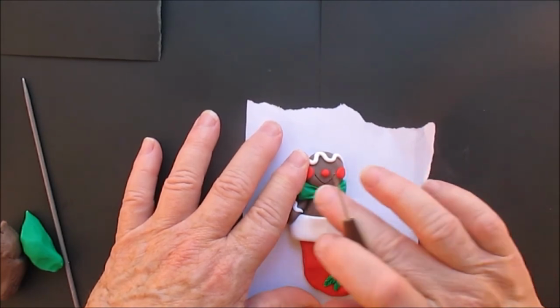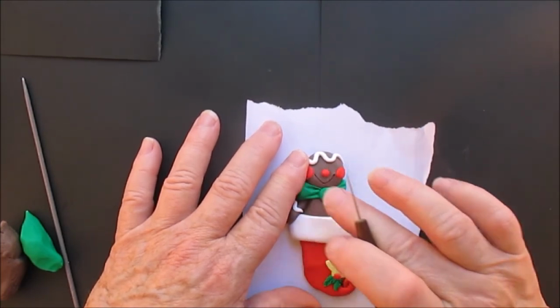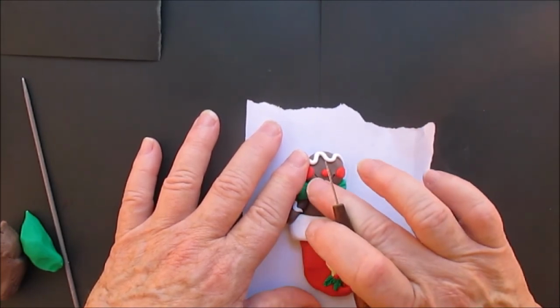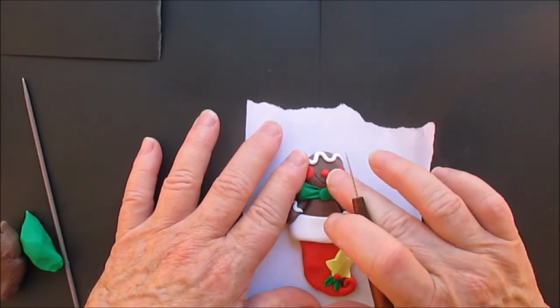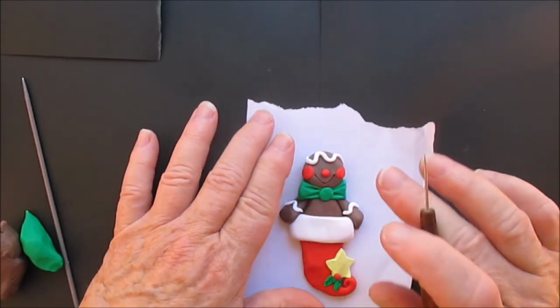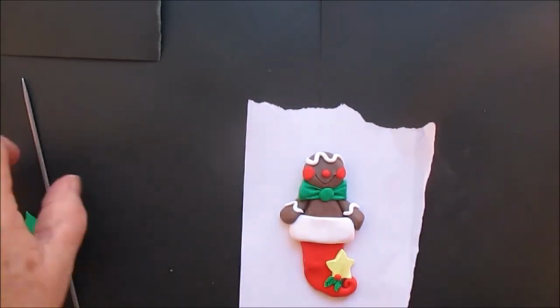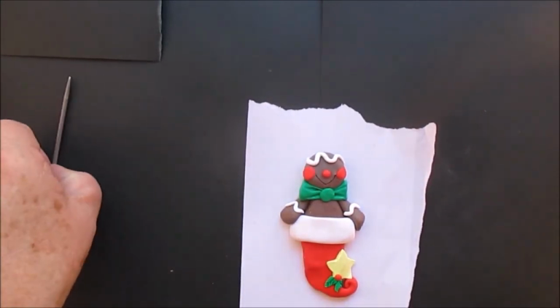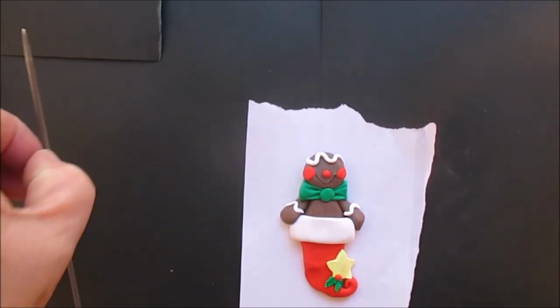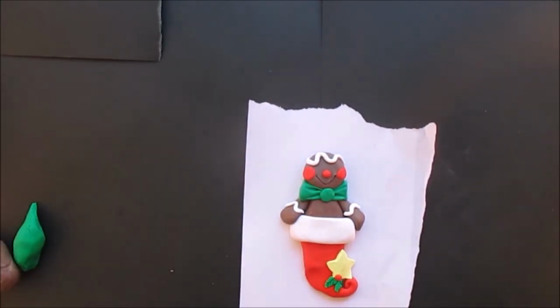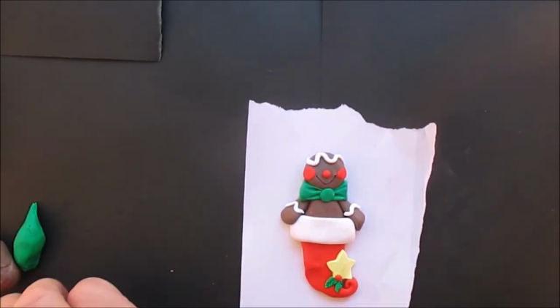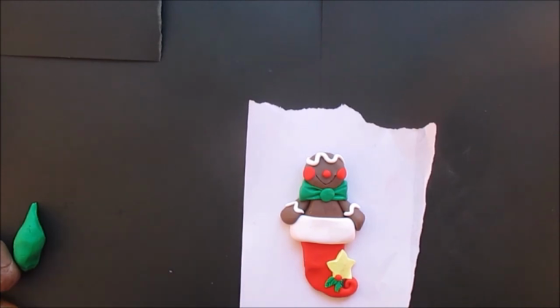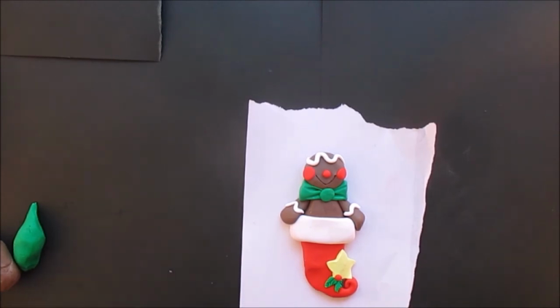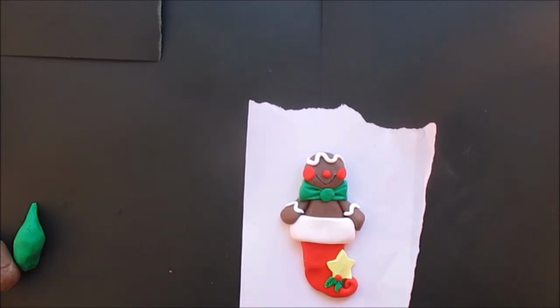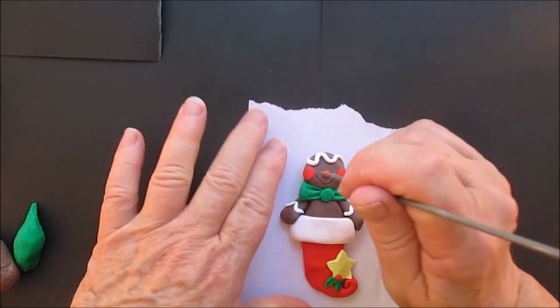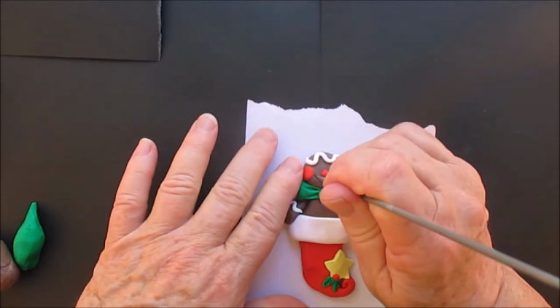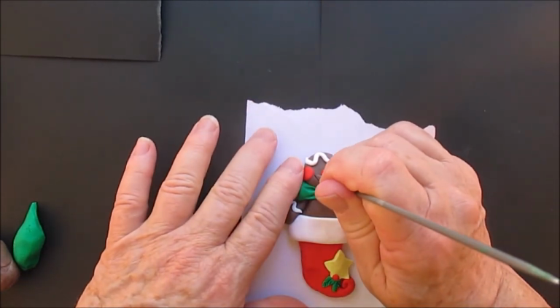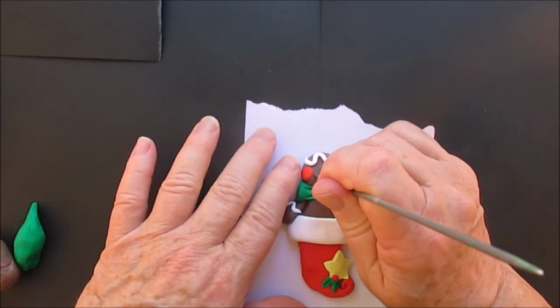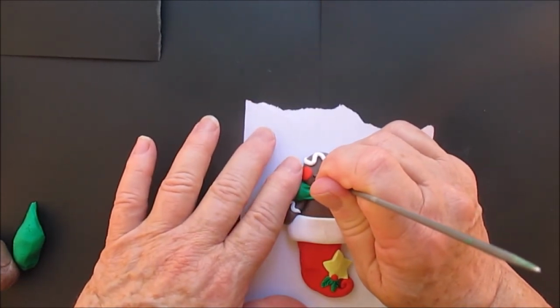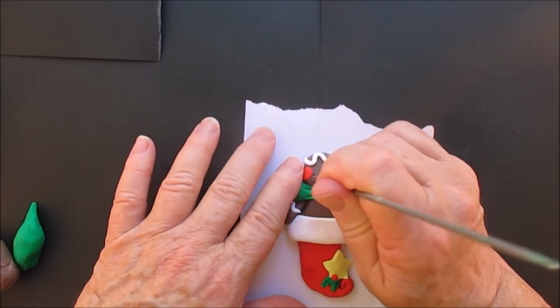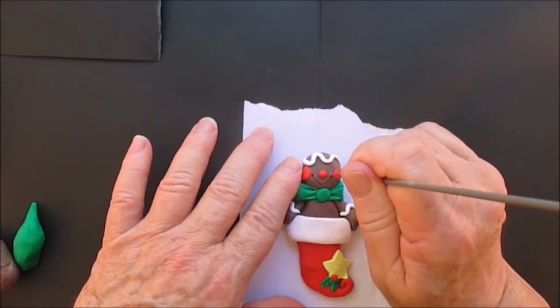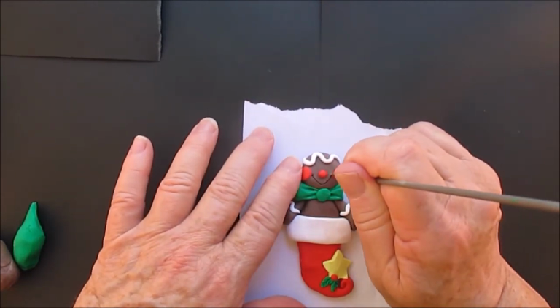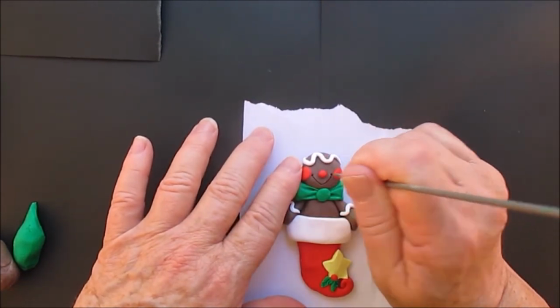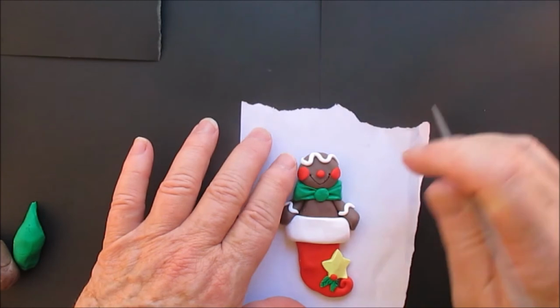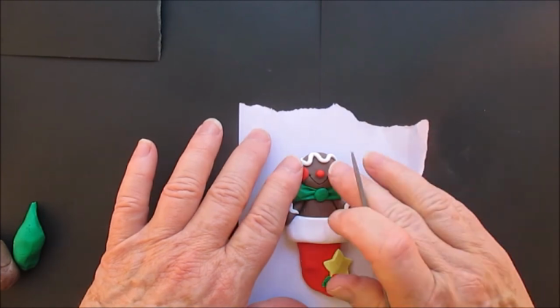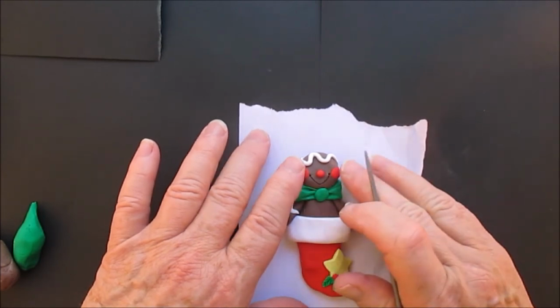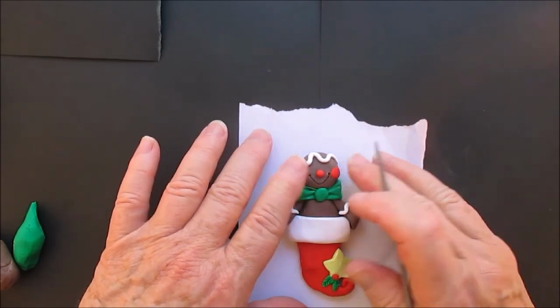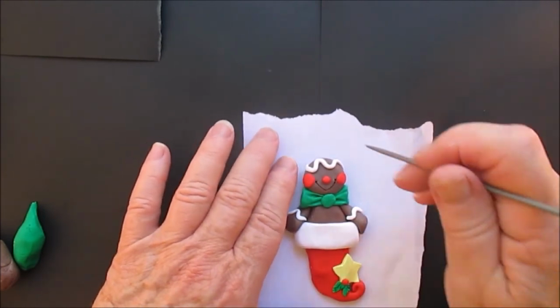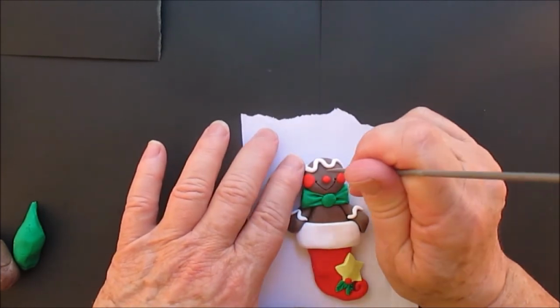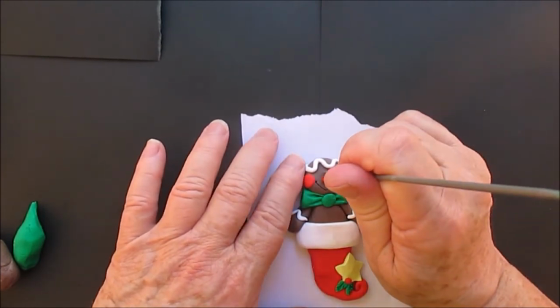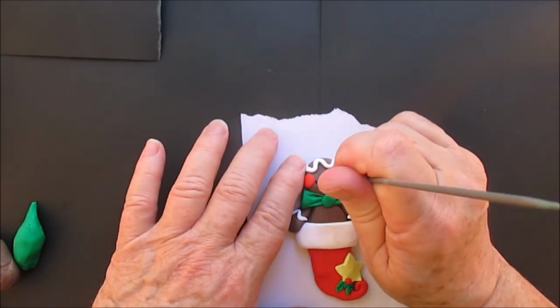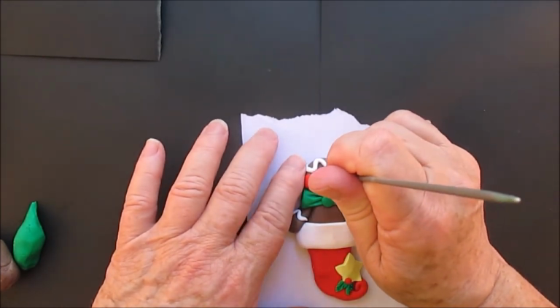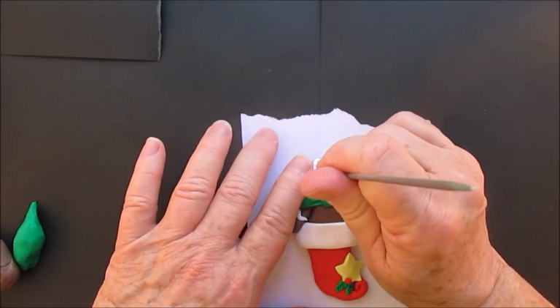One thing I want to say is when you make the mouth with the needle tool the way I'm doing here, instead of painting it on, when he comes out of the oven that's one less thing you have to do.